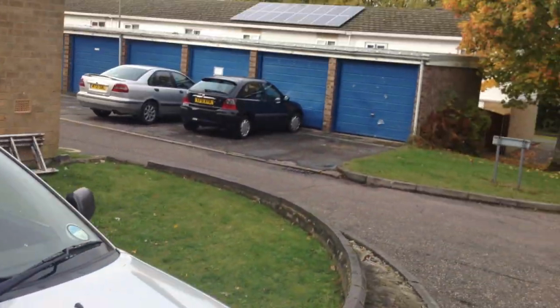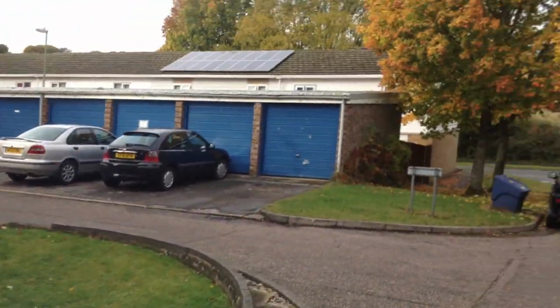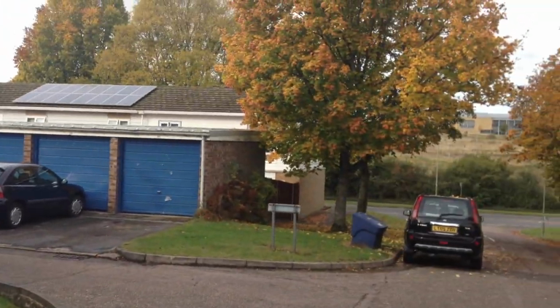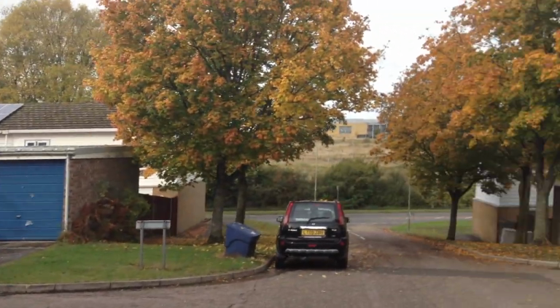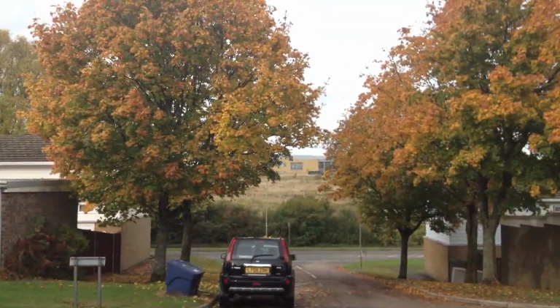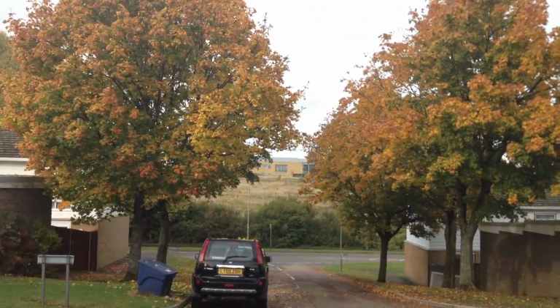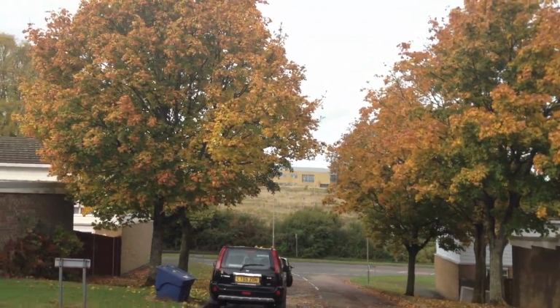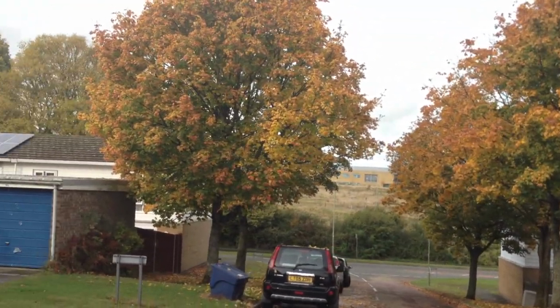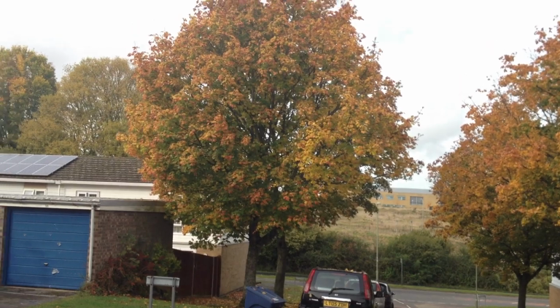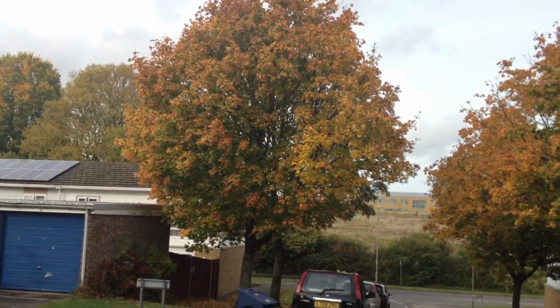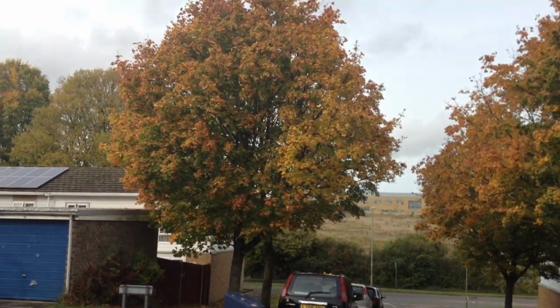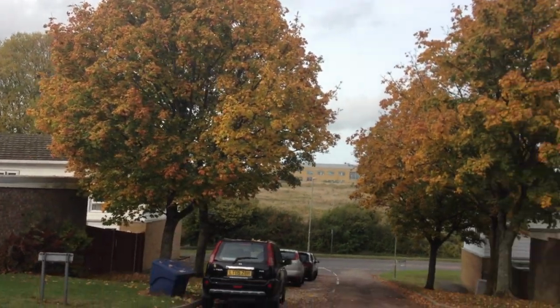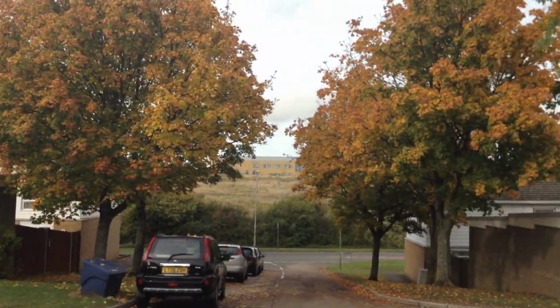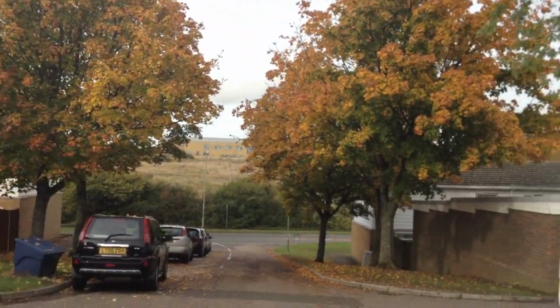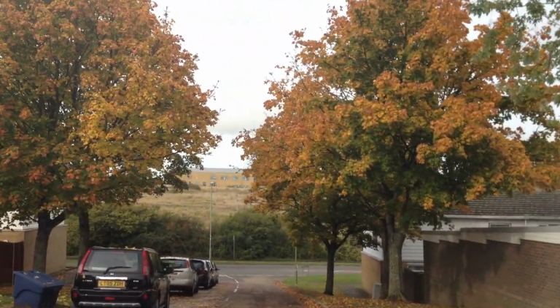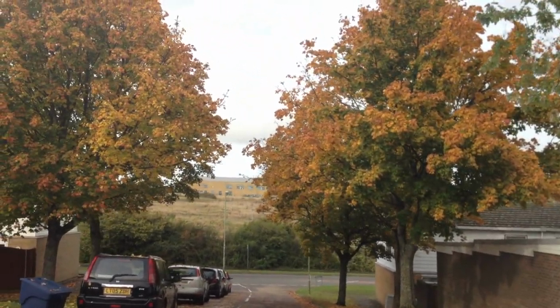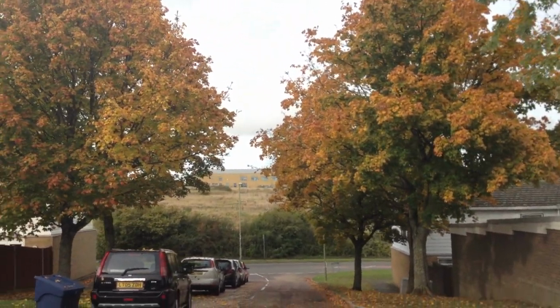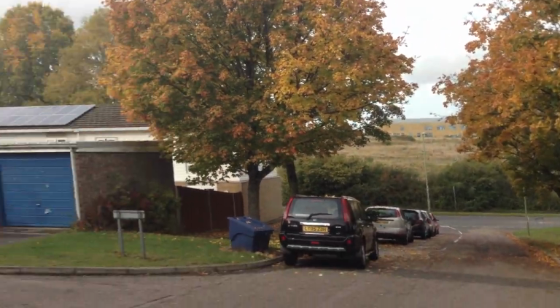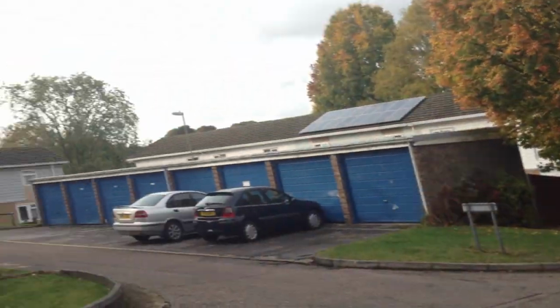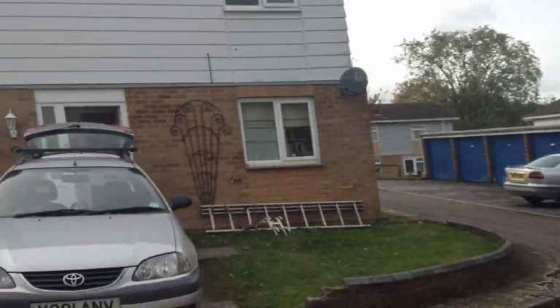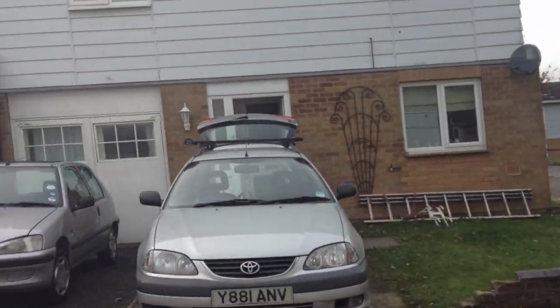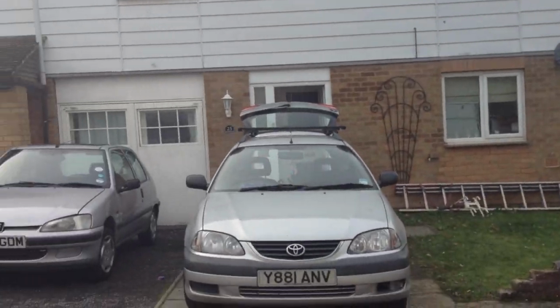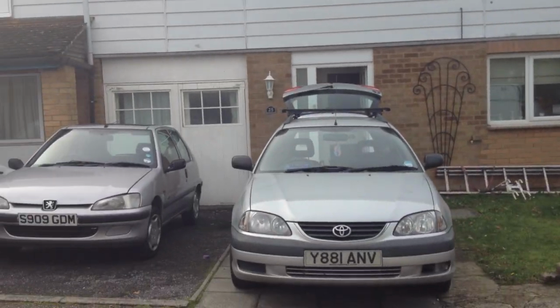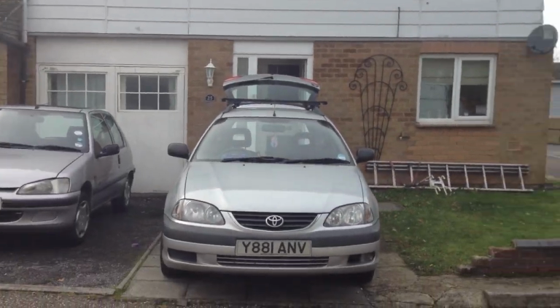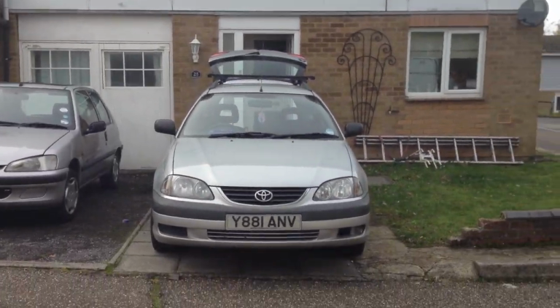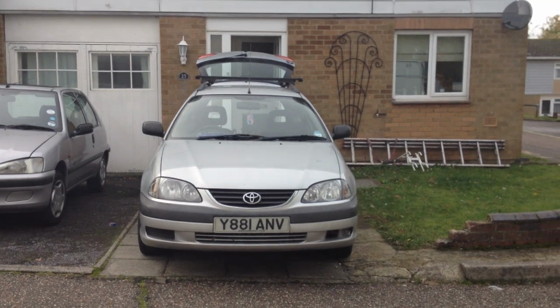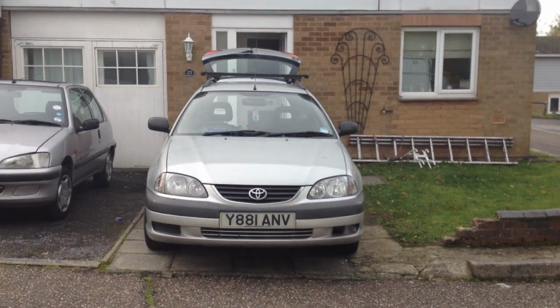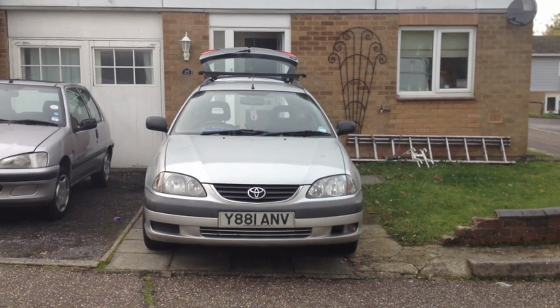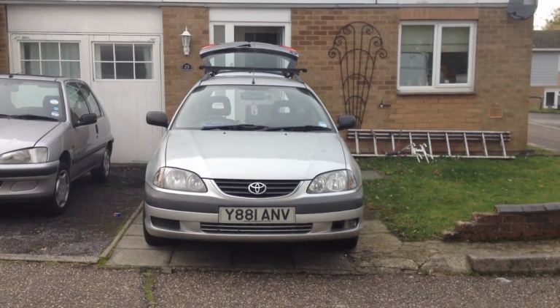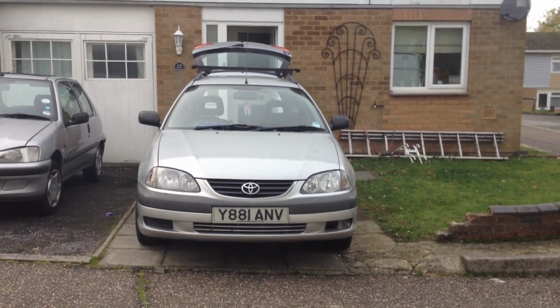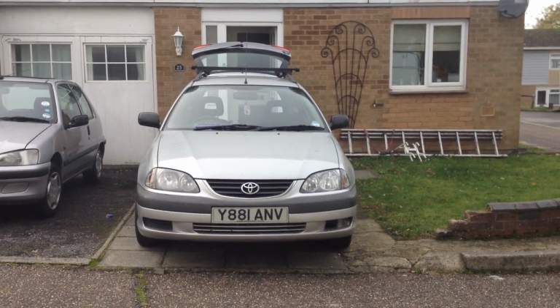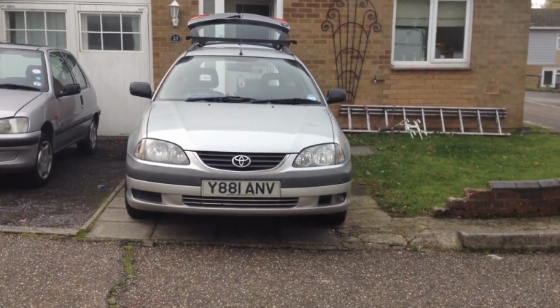These trees have been looking really good. I've got to get out the next day or so and do some photography work. There's a bad little Toyota with the D4D.